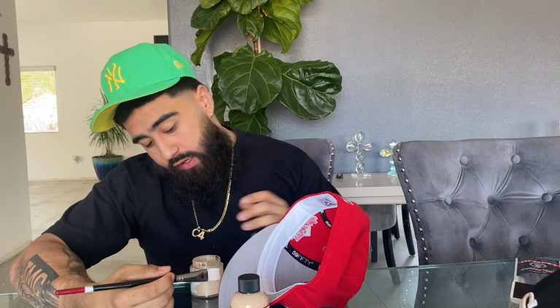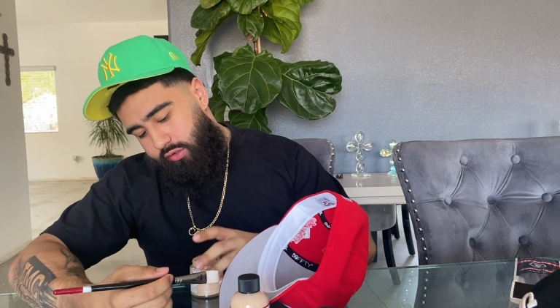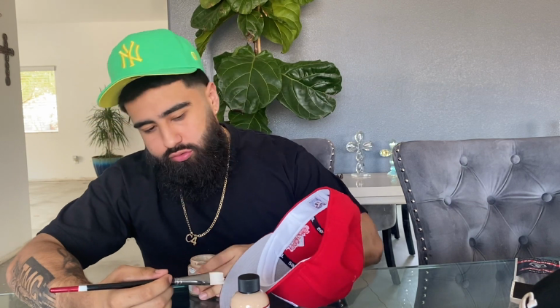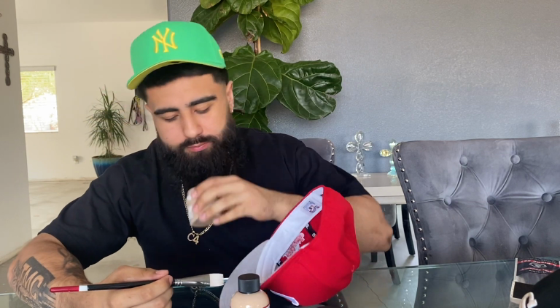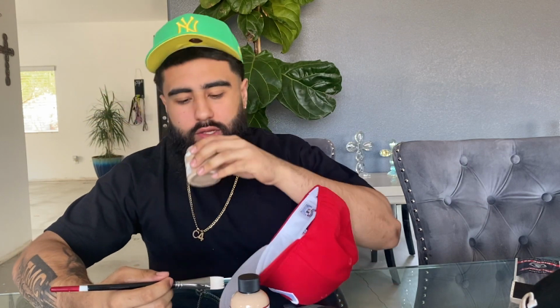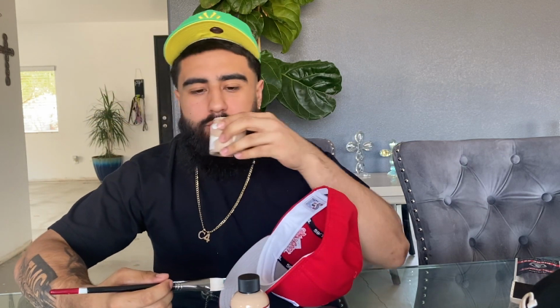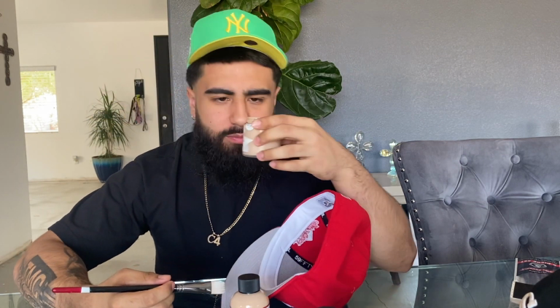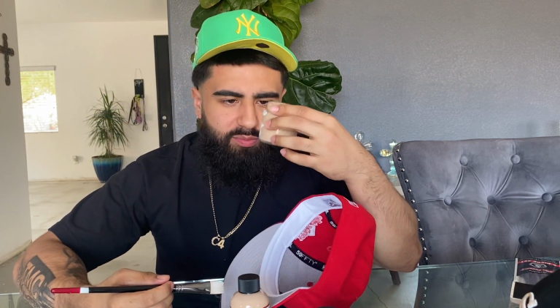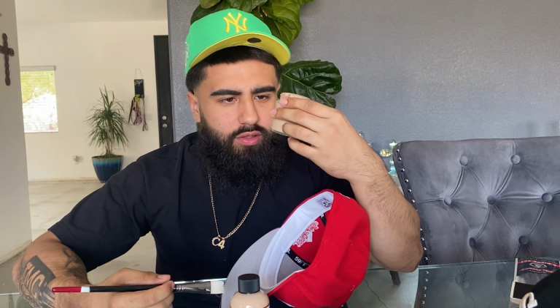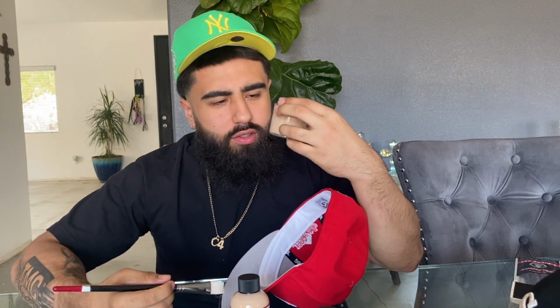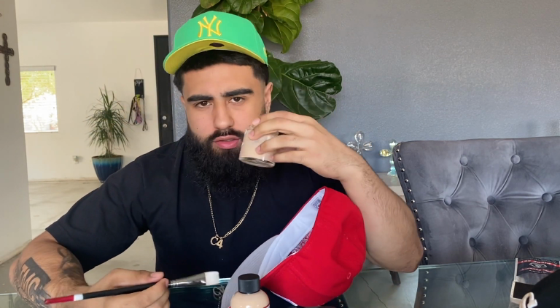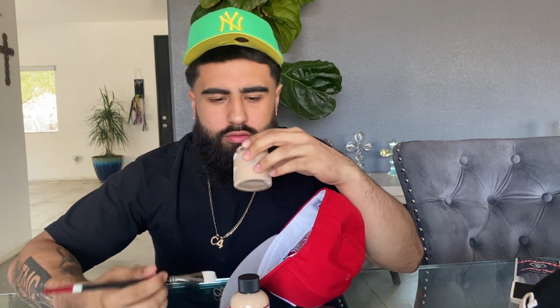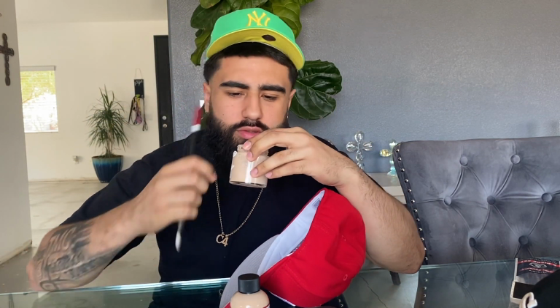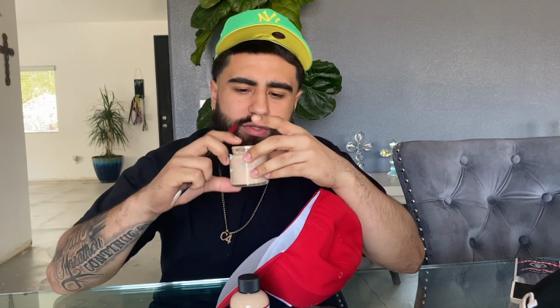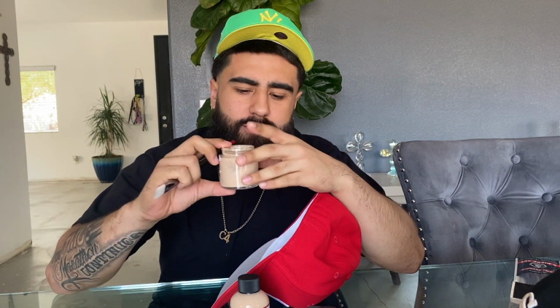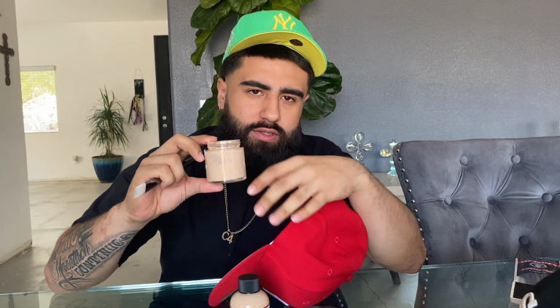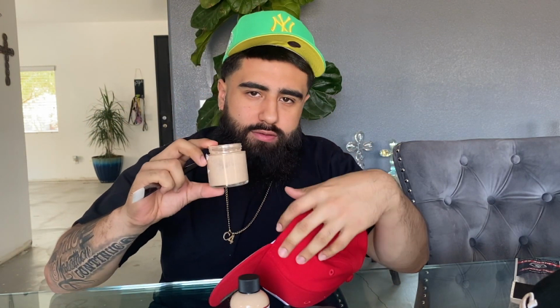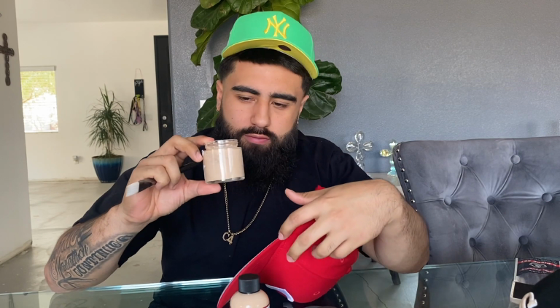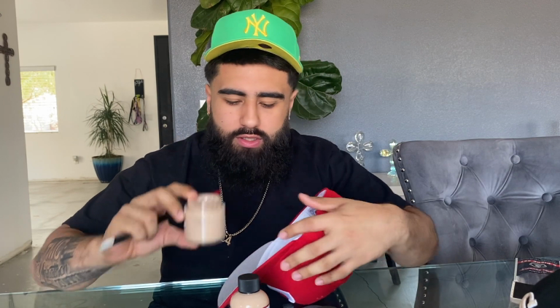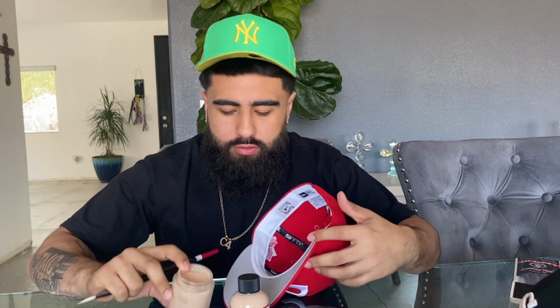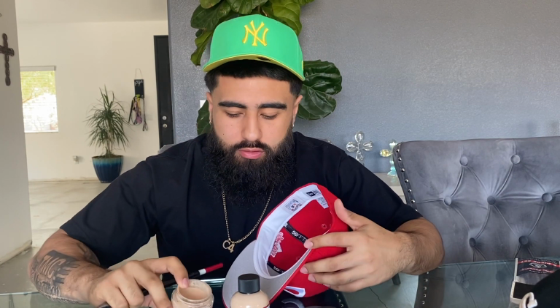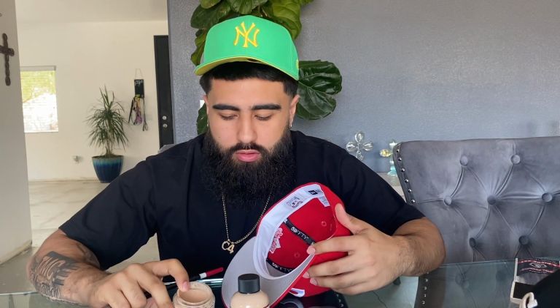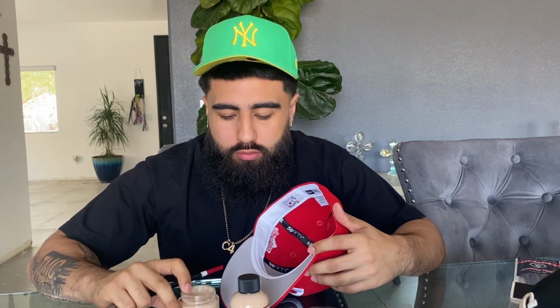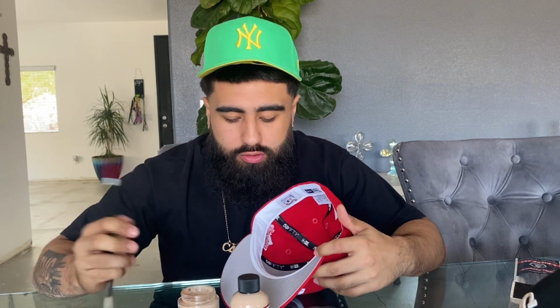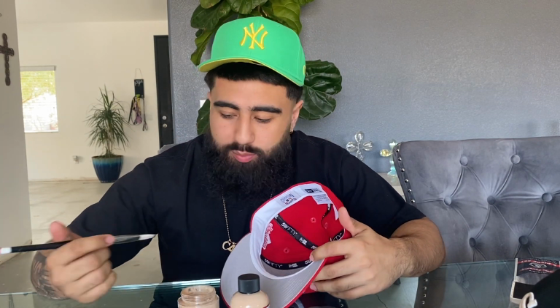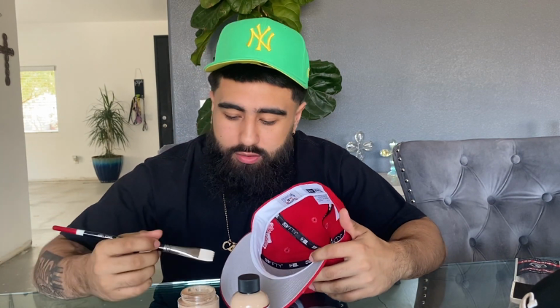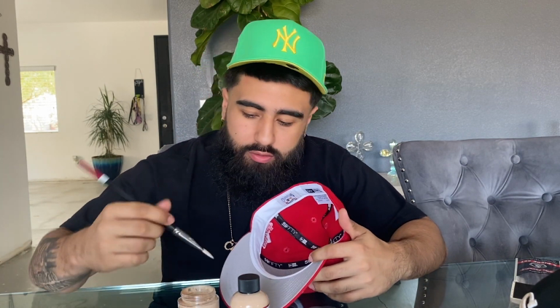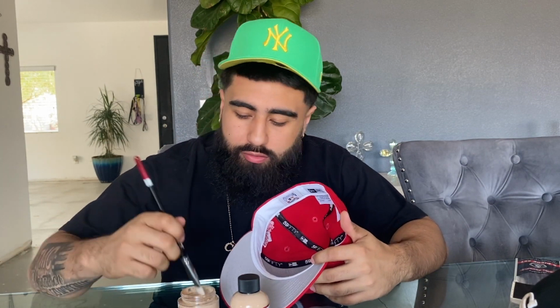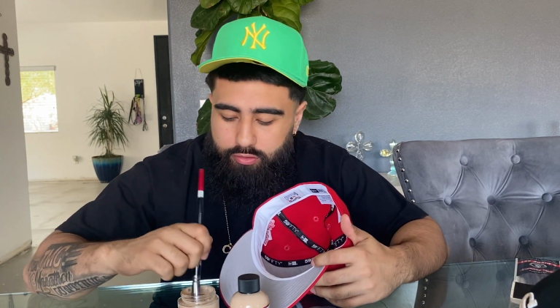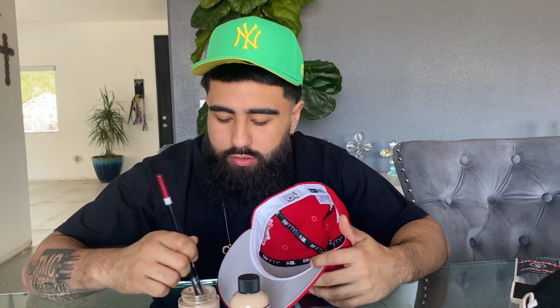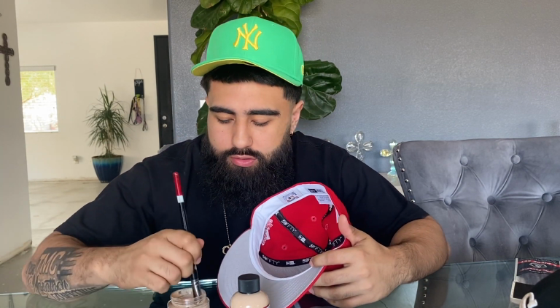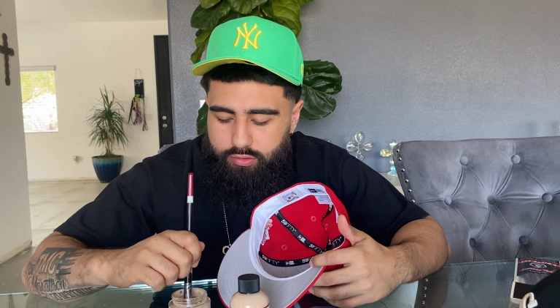We finally got our tools ready. I had to mix up this paint — same shit from the last video. I'm just straight into painting it, man. You already know how this shit goes.